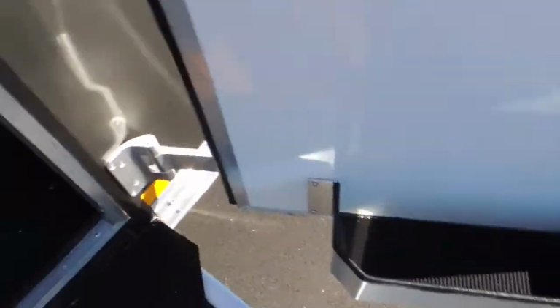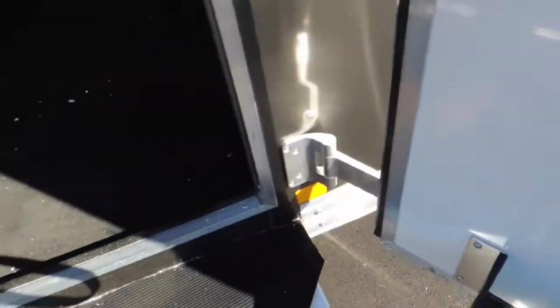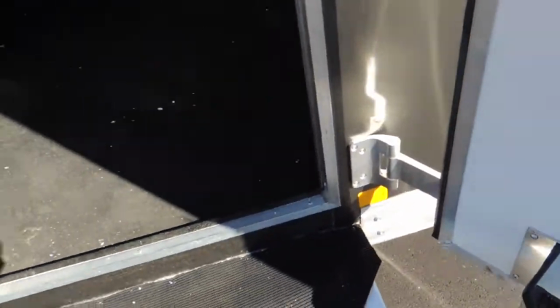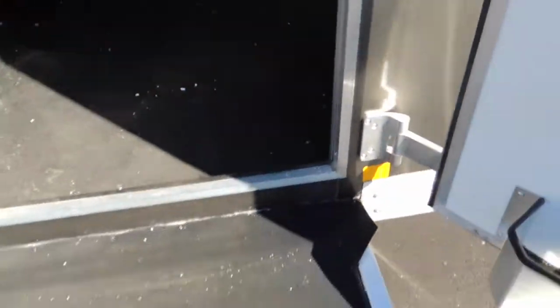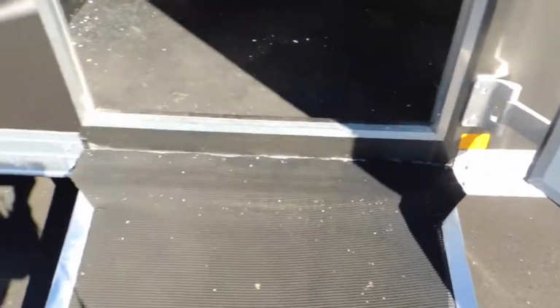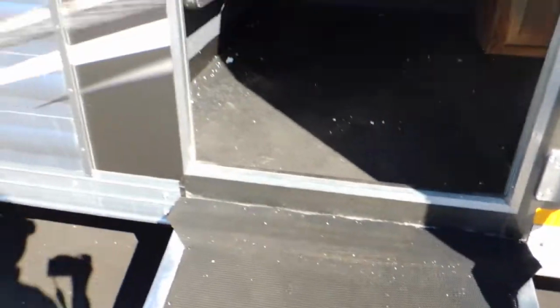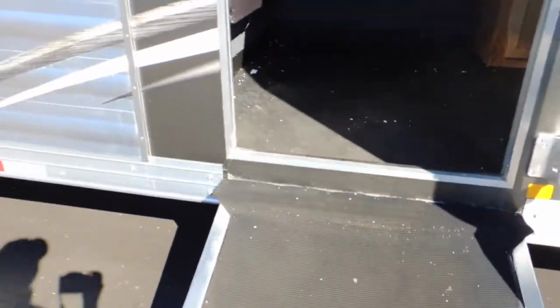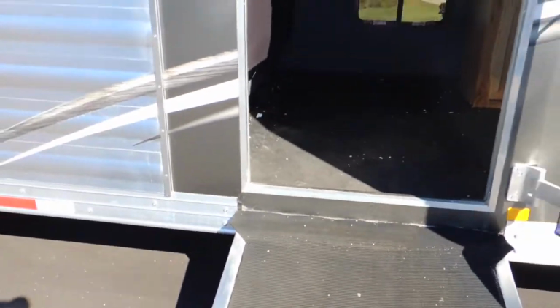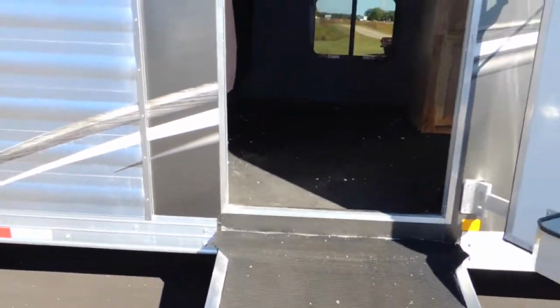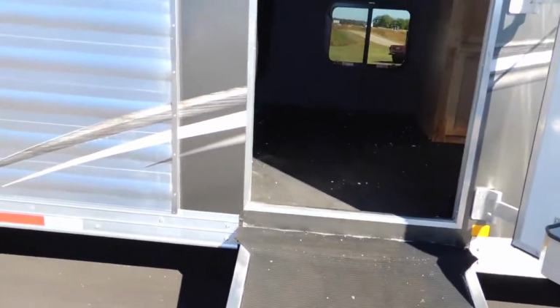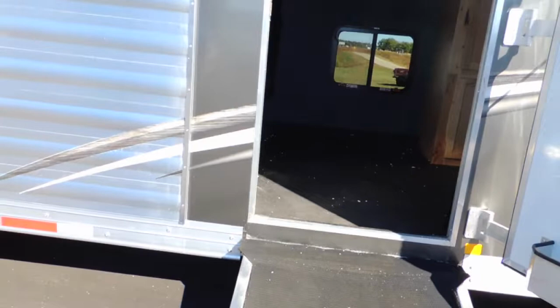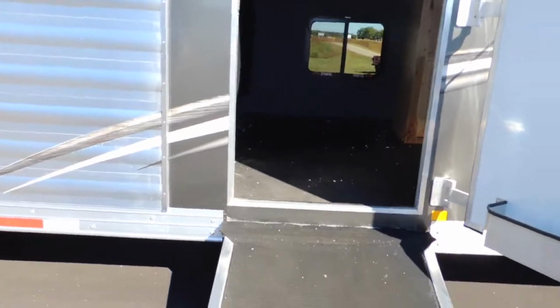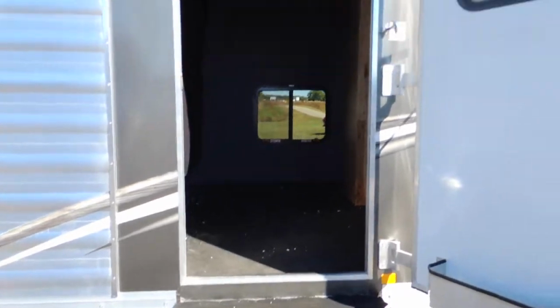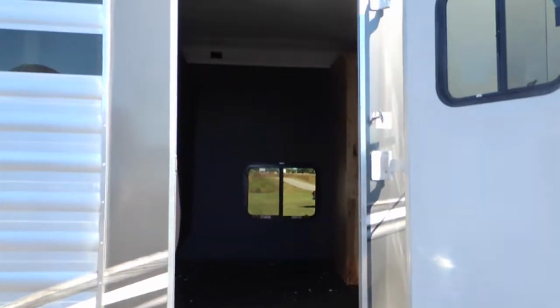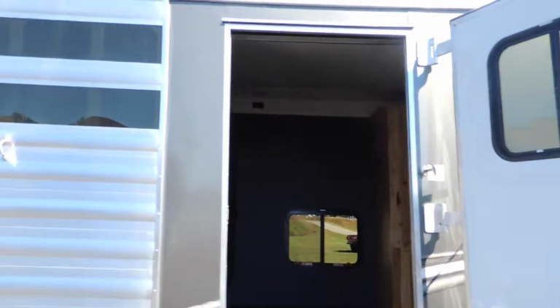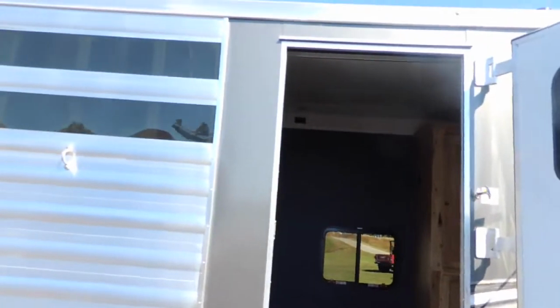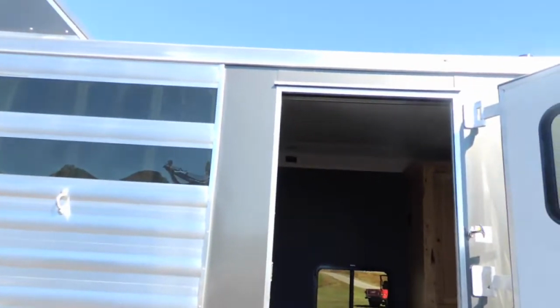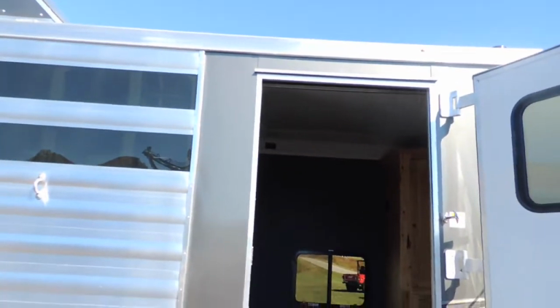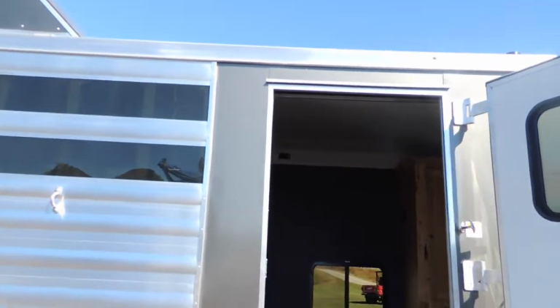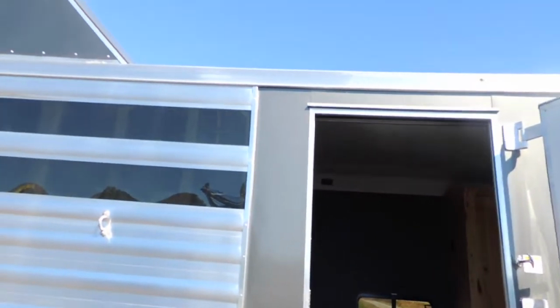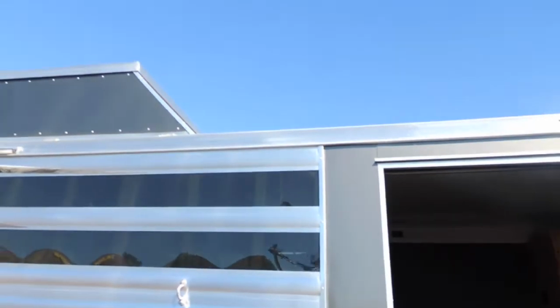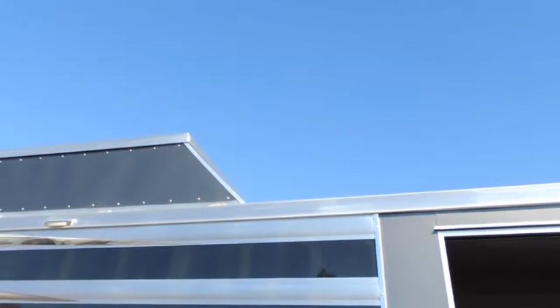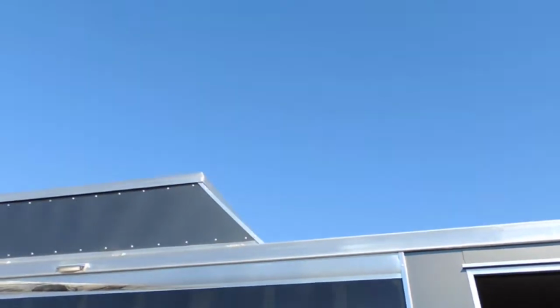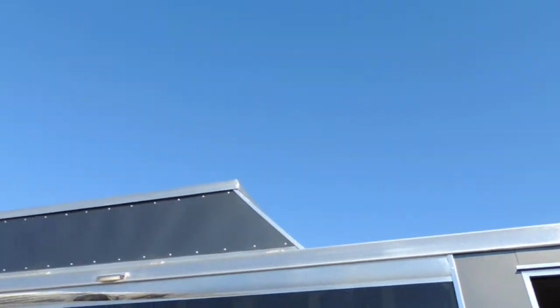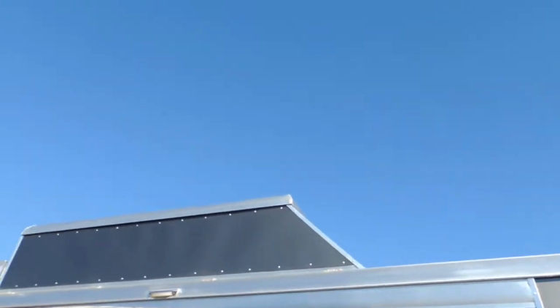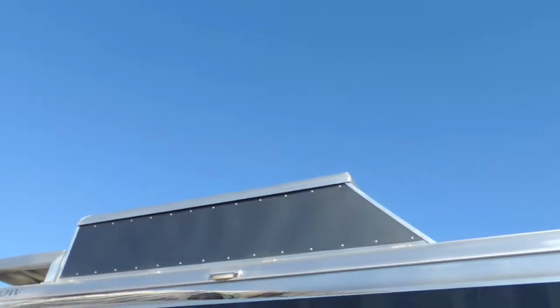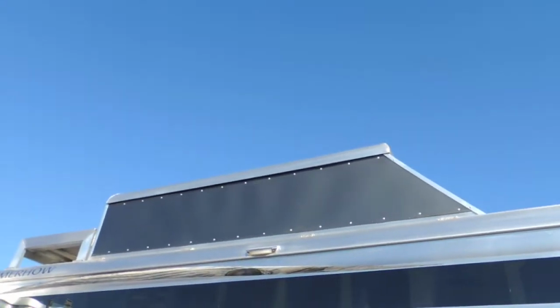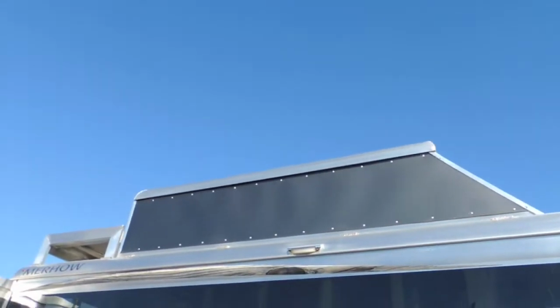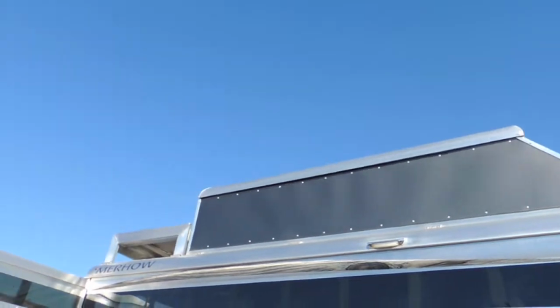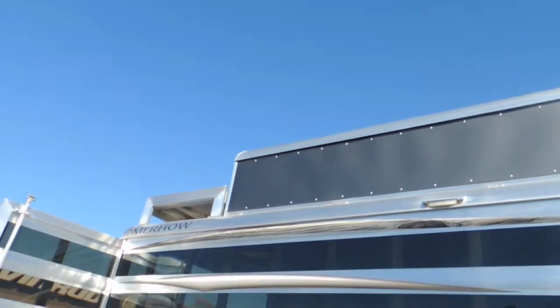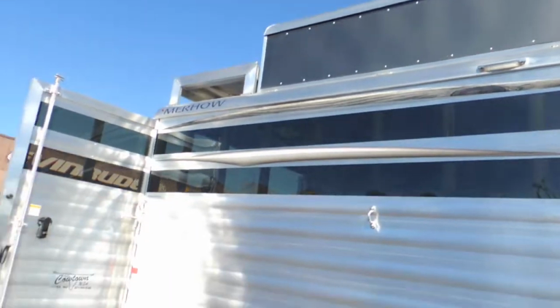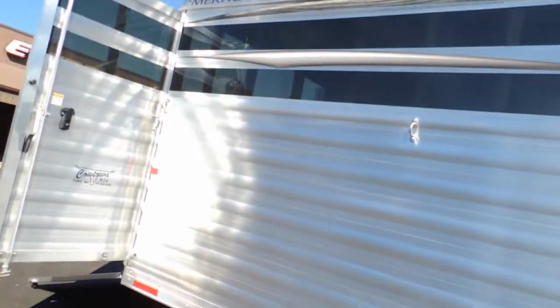Got your walk-out, walk-in mid-tack there, walk-in bedroom — however you want to do that. Got your hay pot up here on the roof.